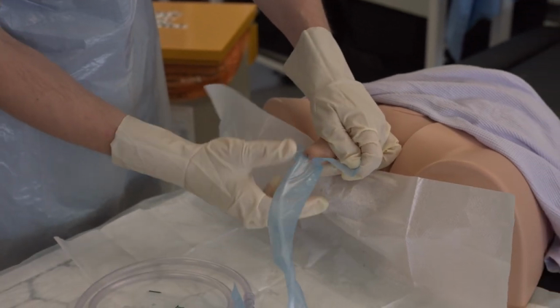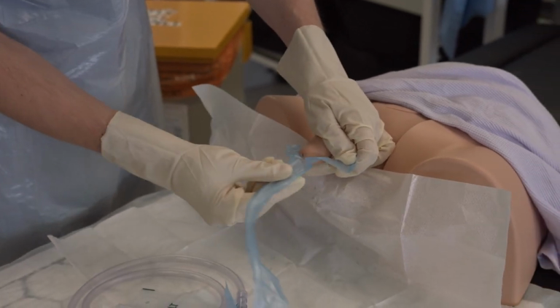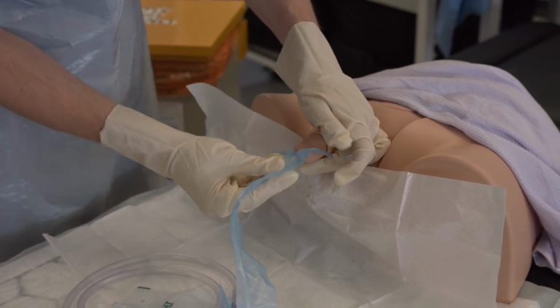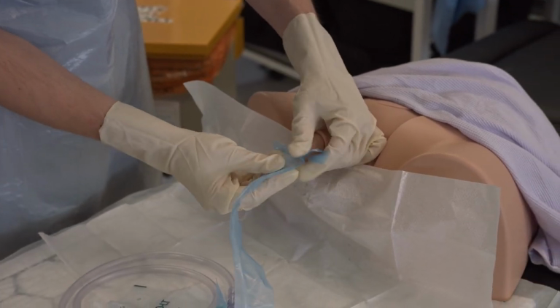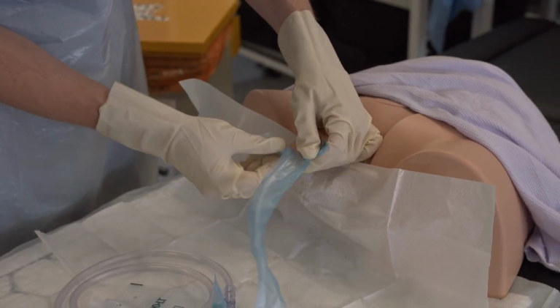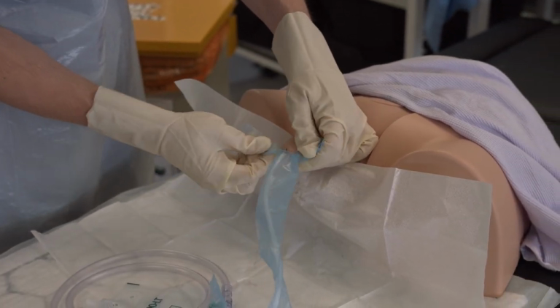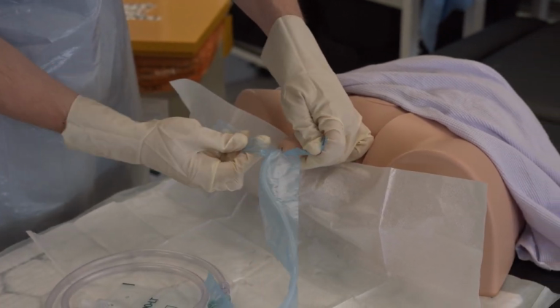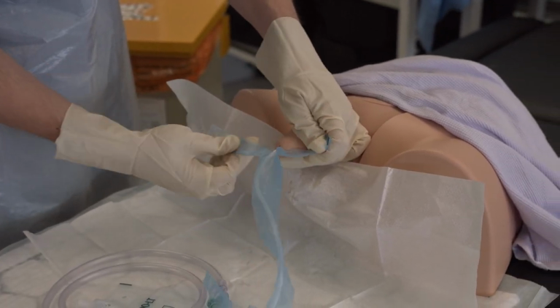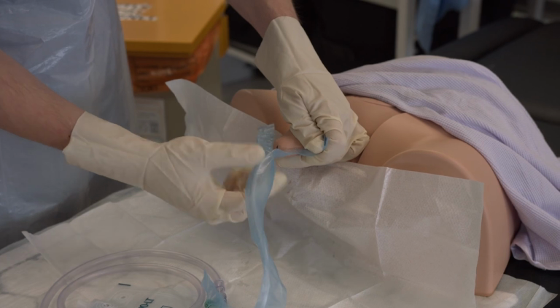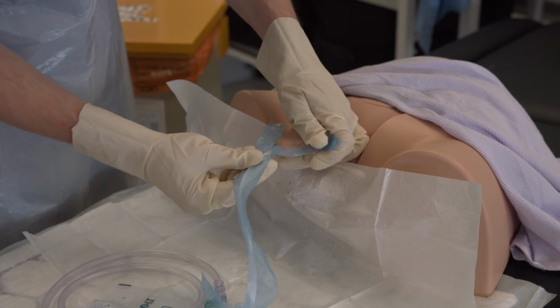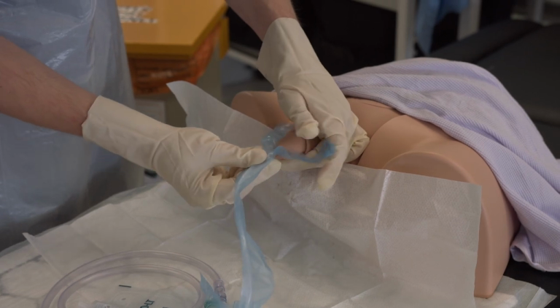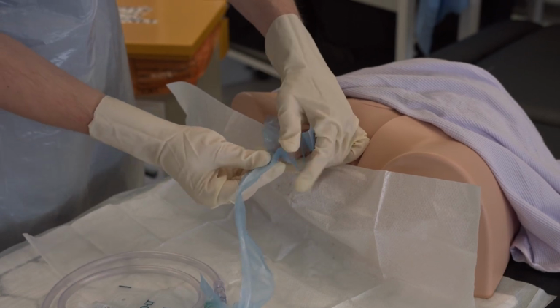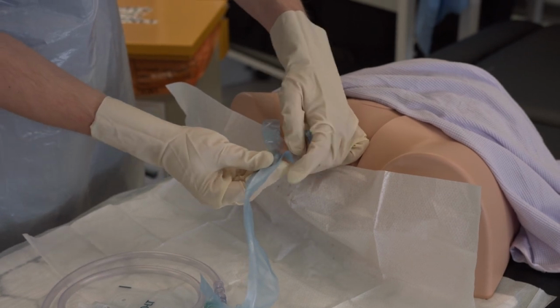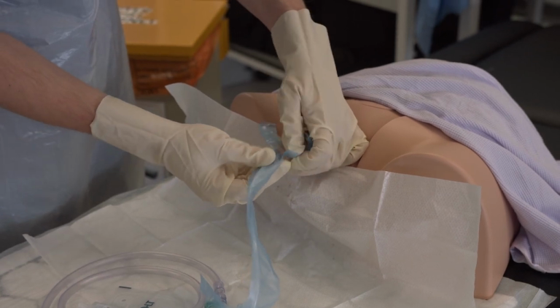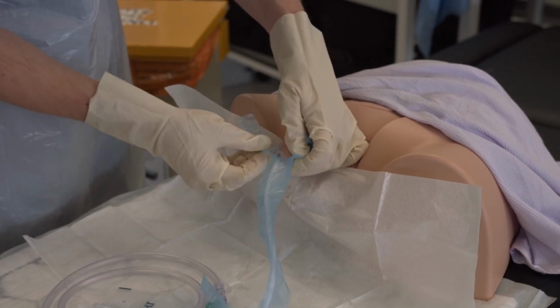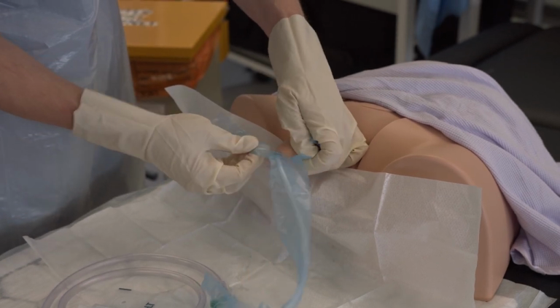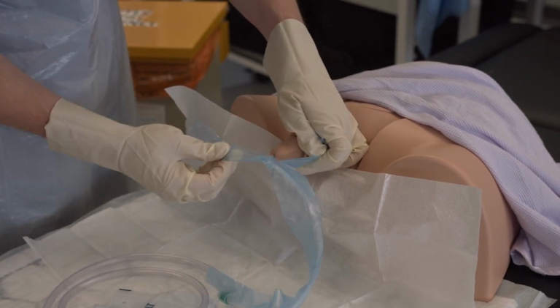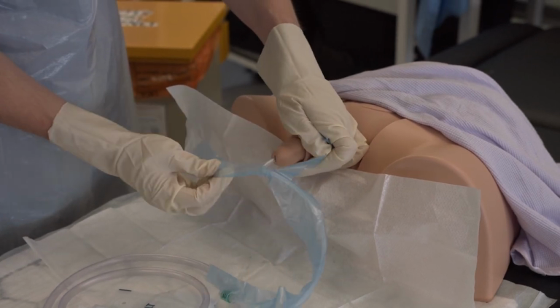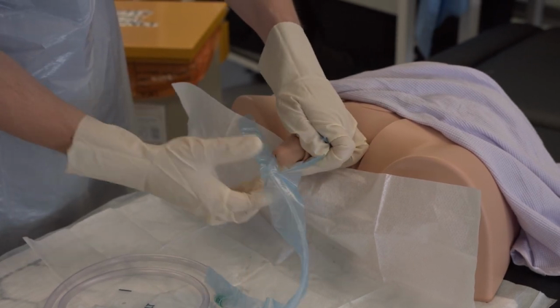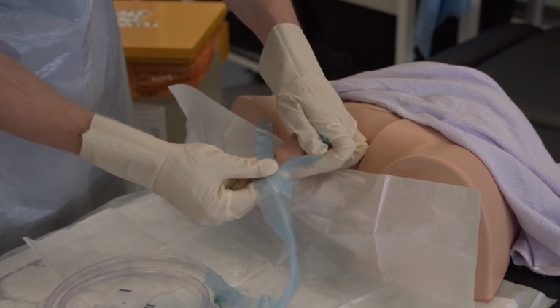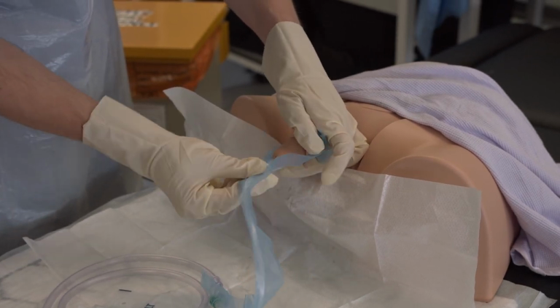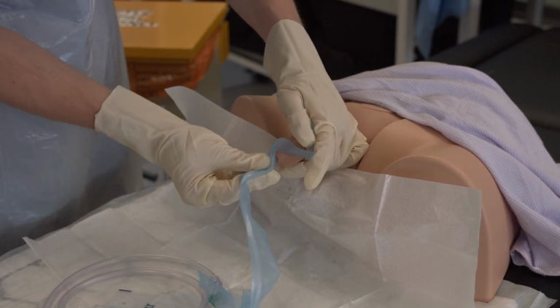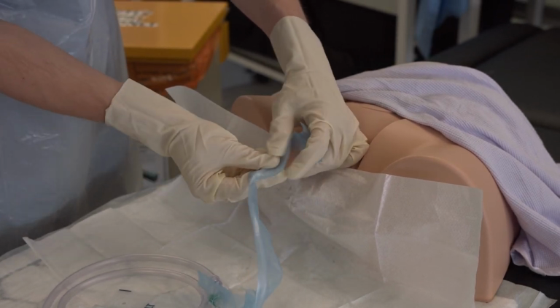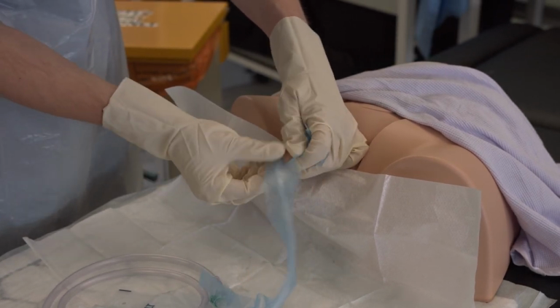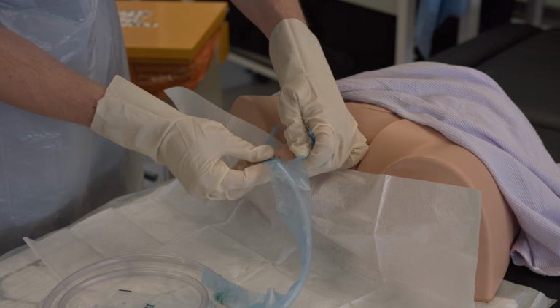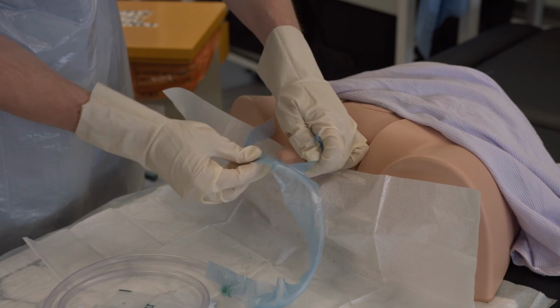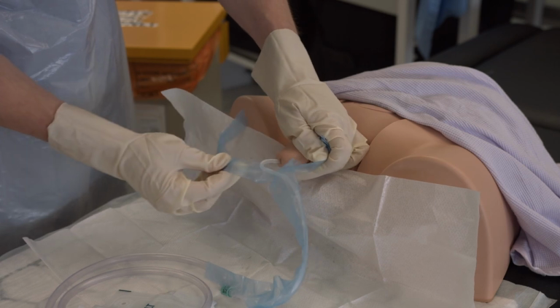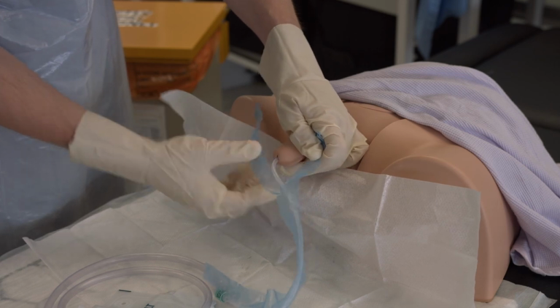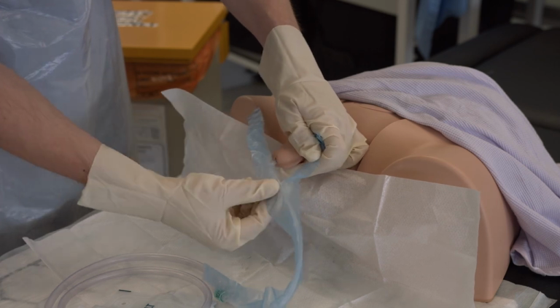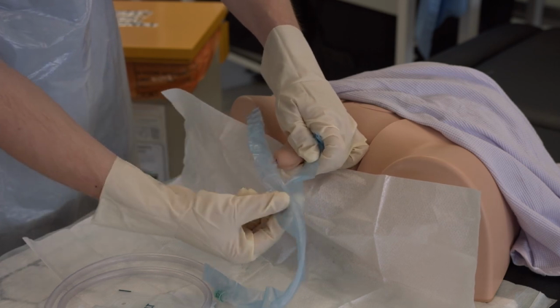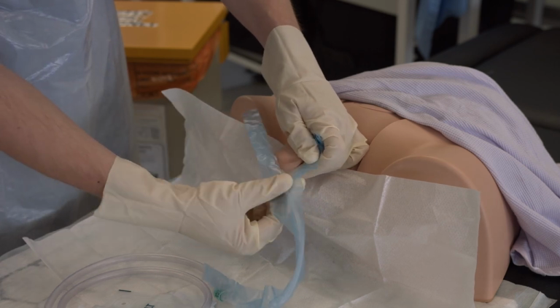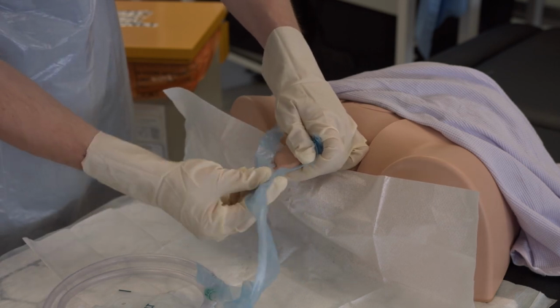Grasp the penis with your left hand and insert the tip of the catheter into the urethra. Rip open the perforated bag as you go, ensuring you are touching only the perforated bag.